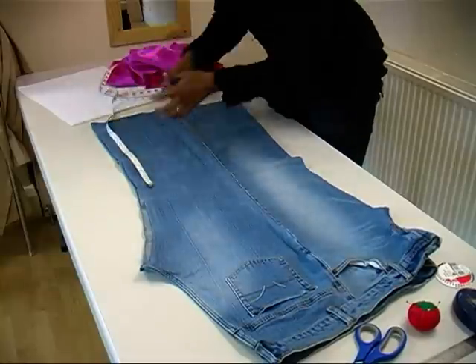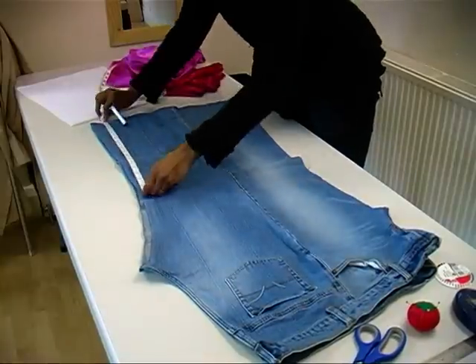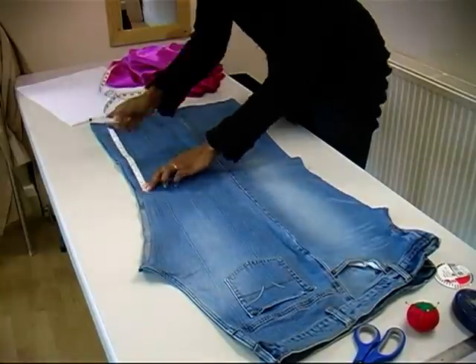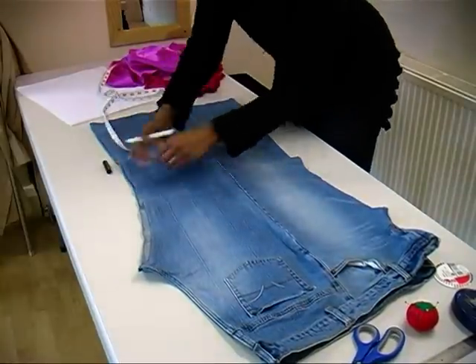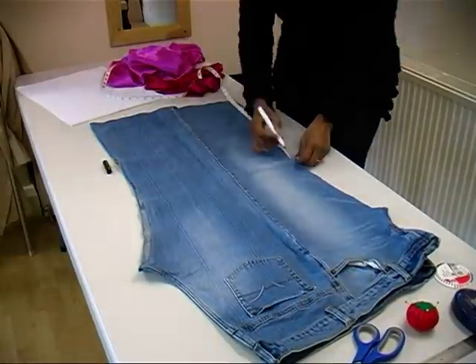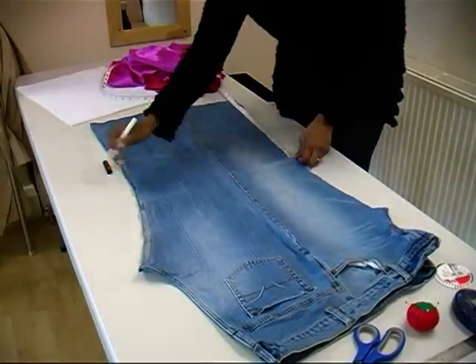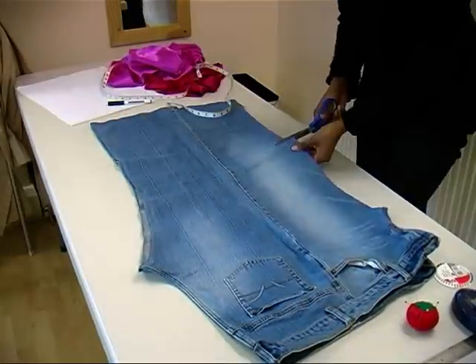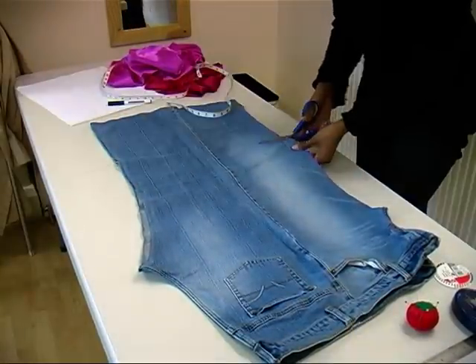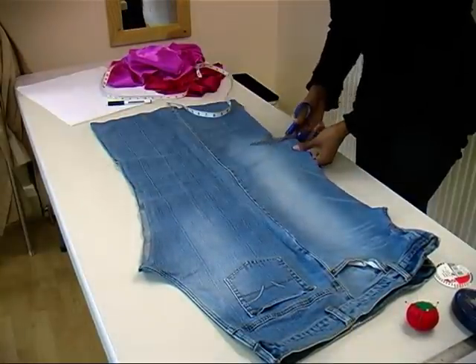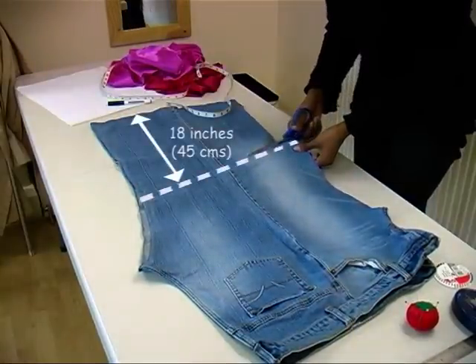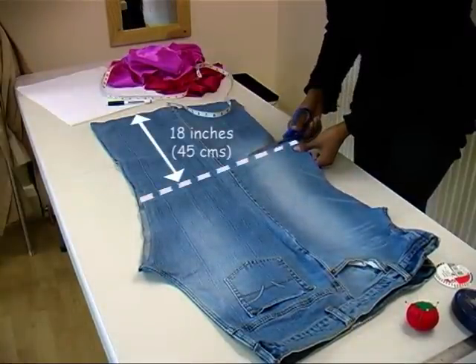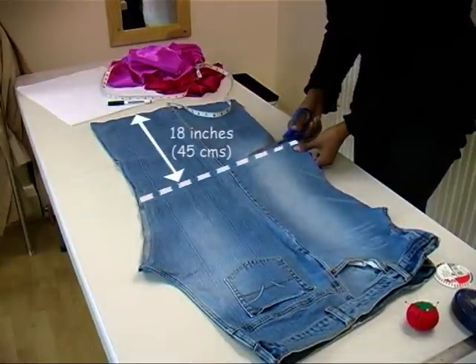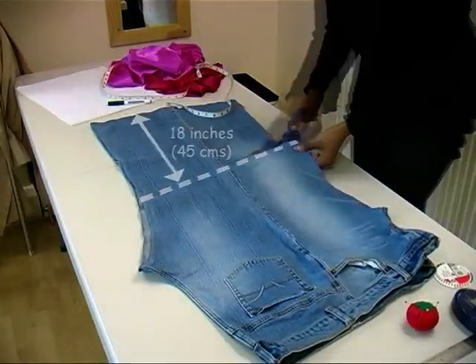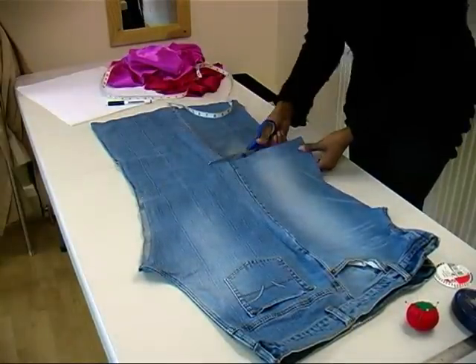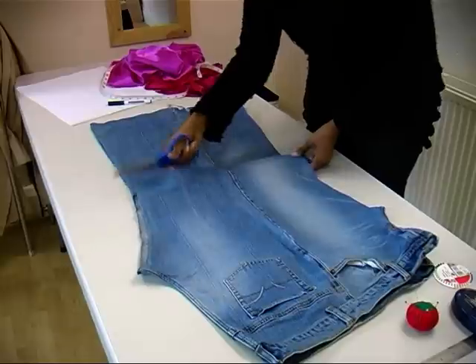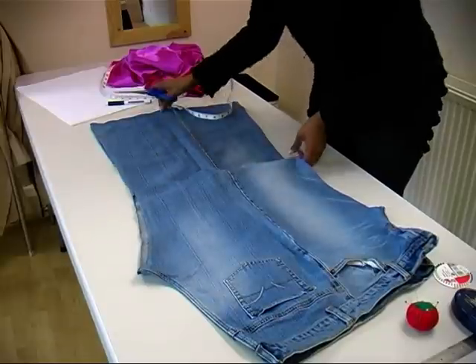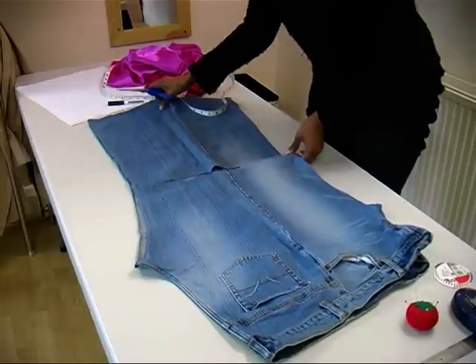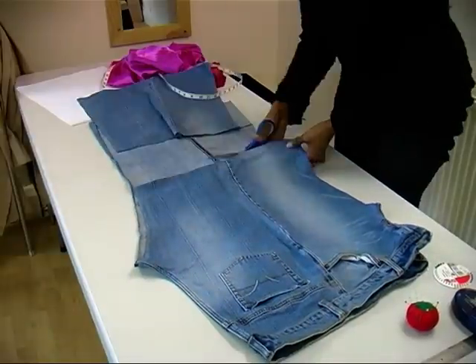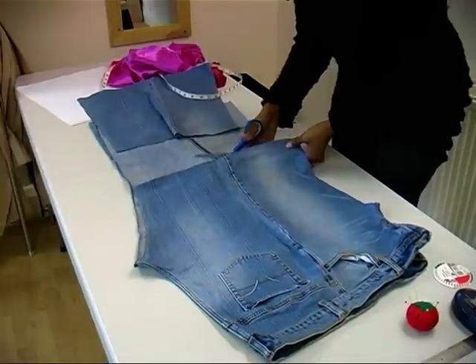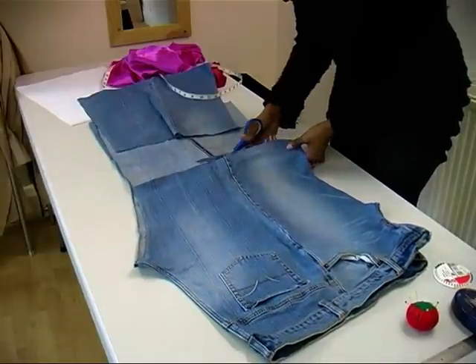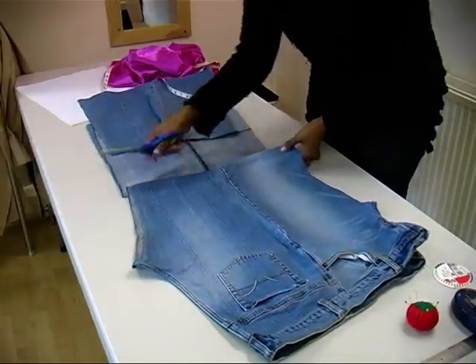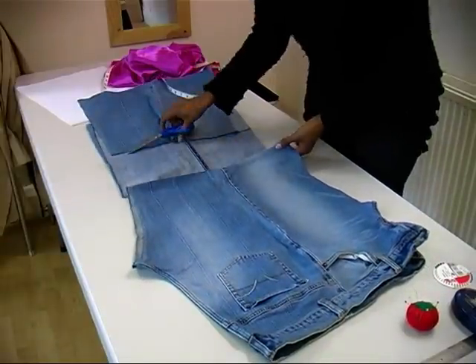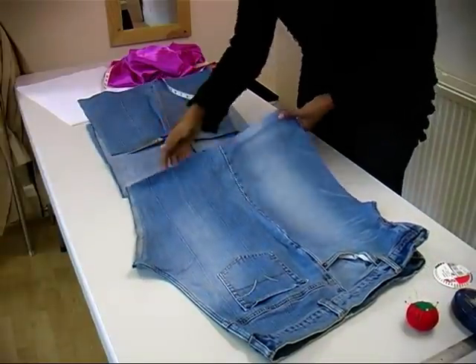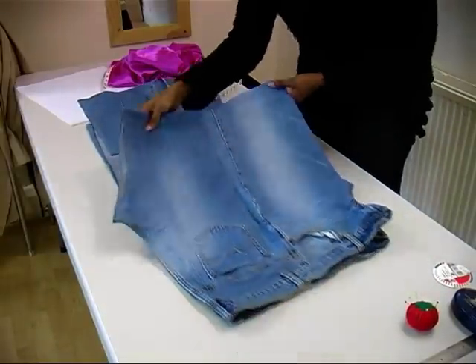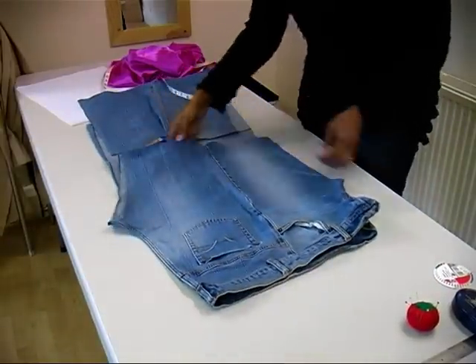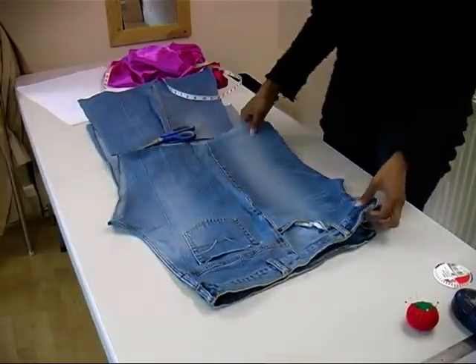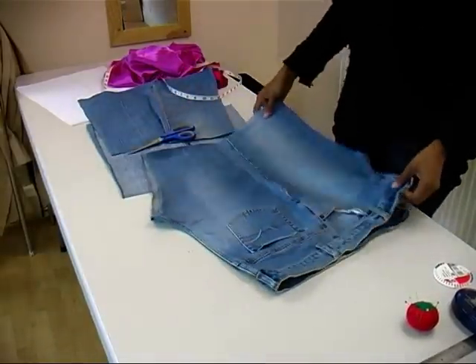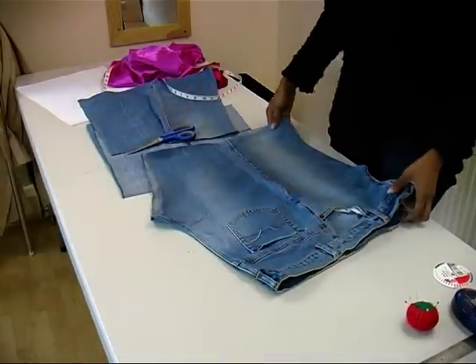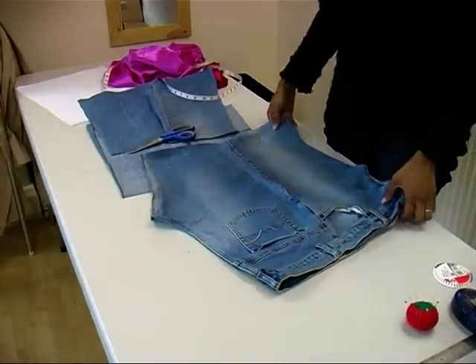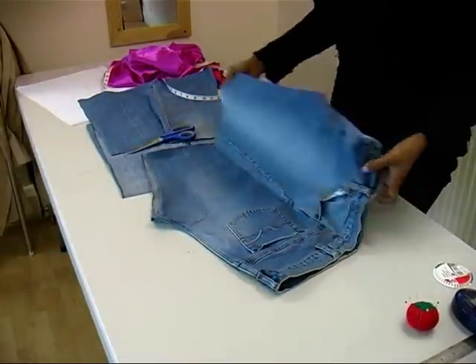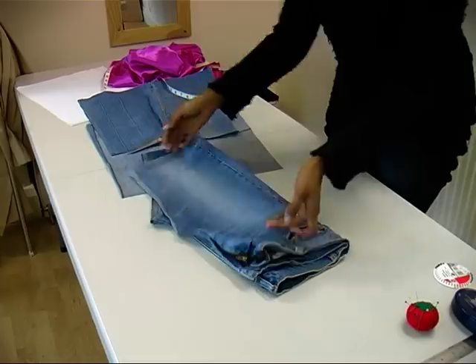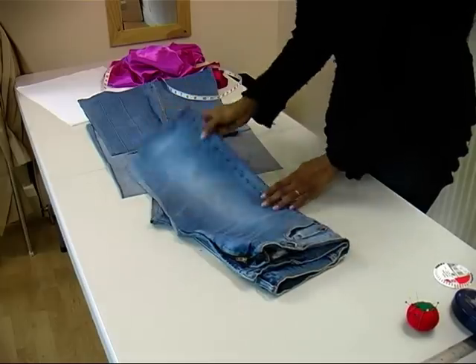We are using an old pair of denim legs to make these shapes. Cut off 20 inches or 45 cm of the leg from the bottom. Fold away the top part of the denim and we will work on the flat surface of the denim leg.